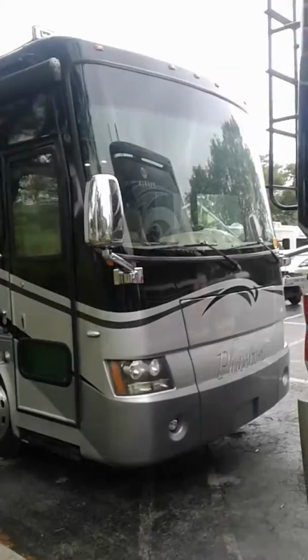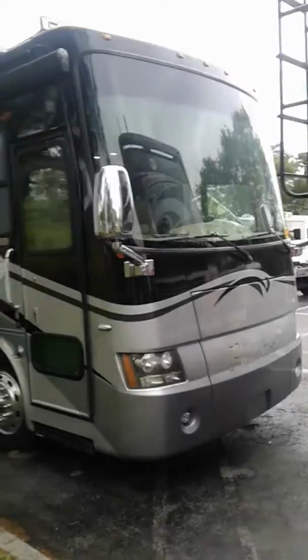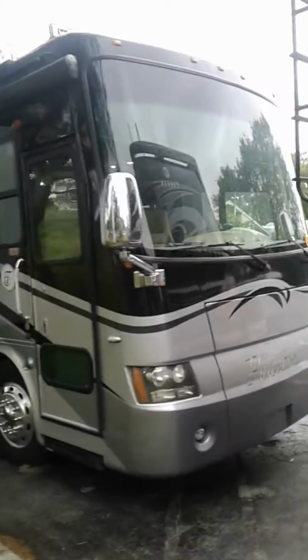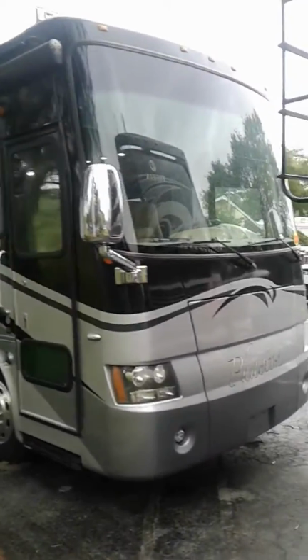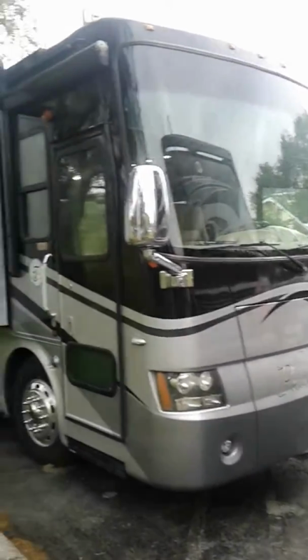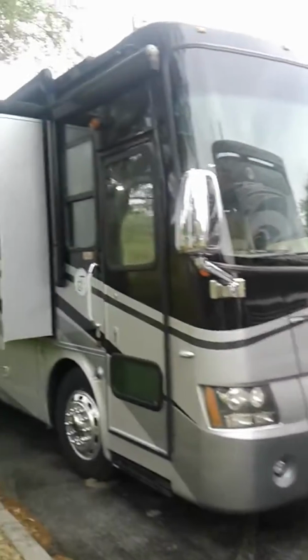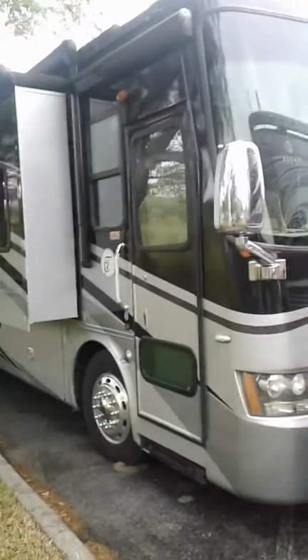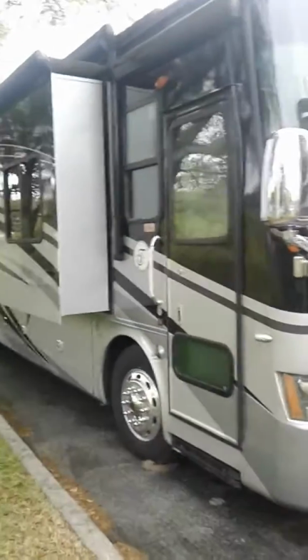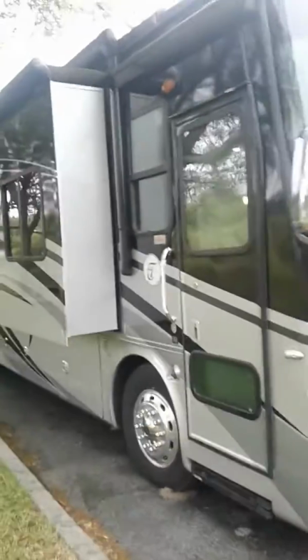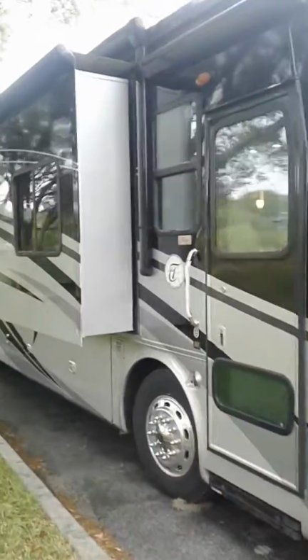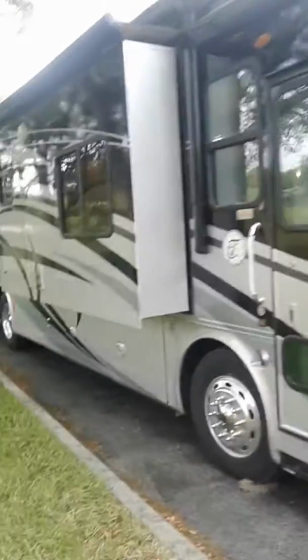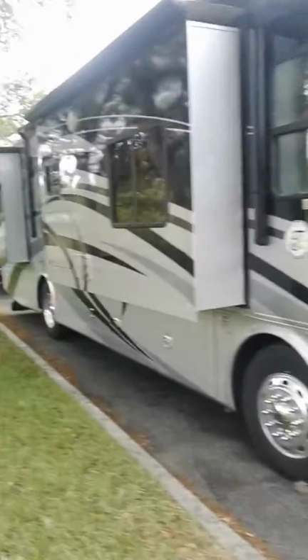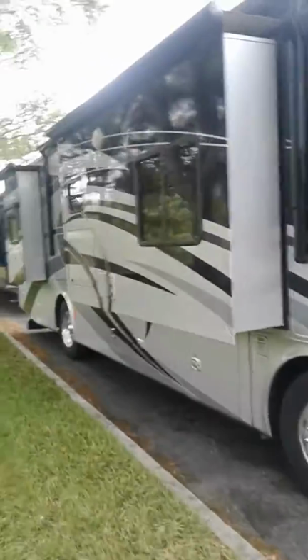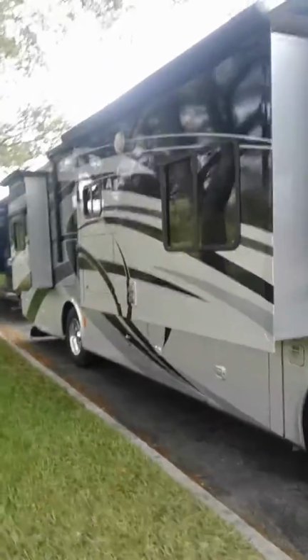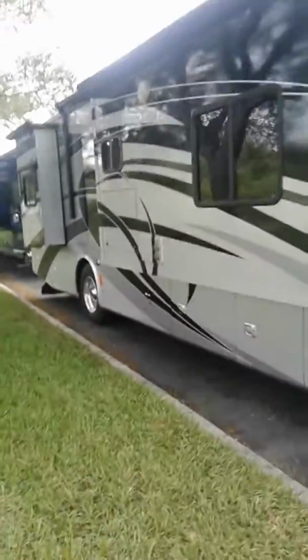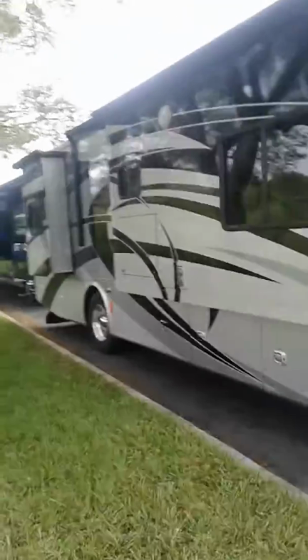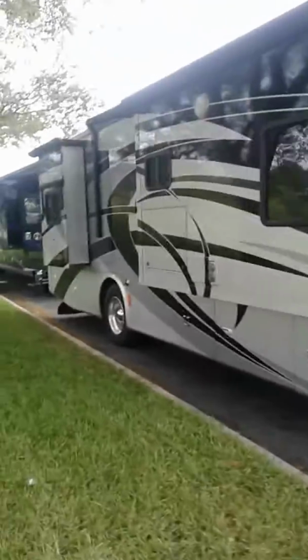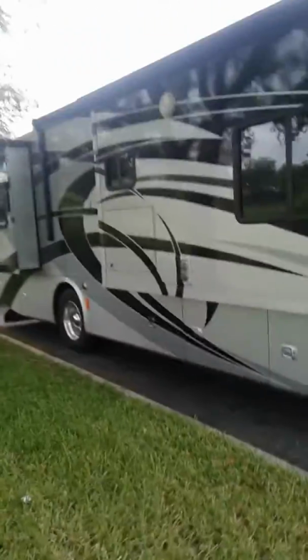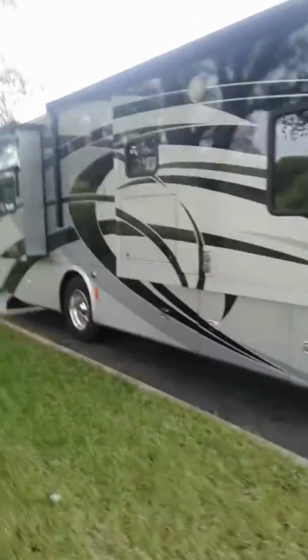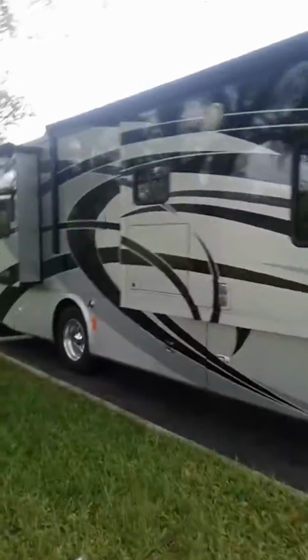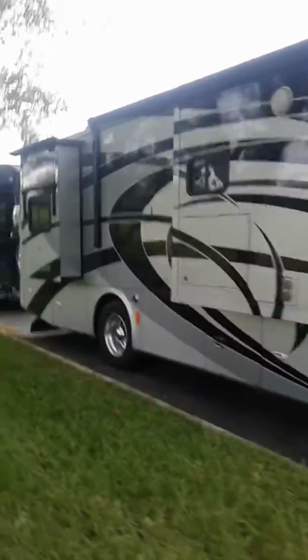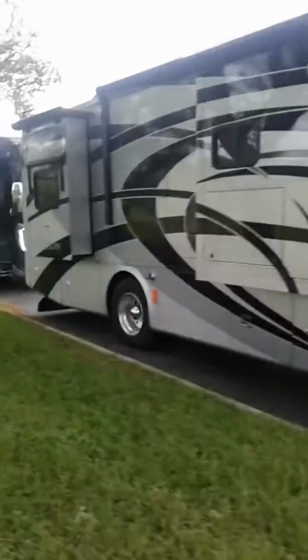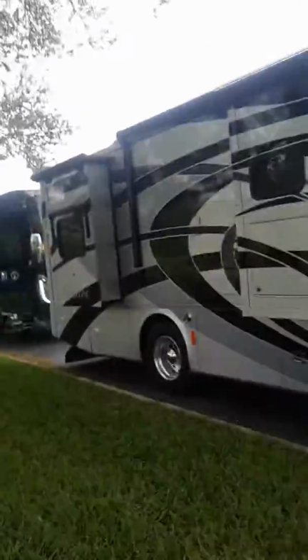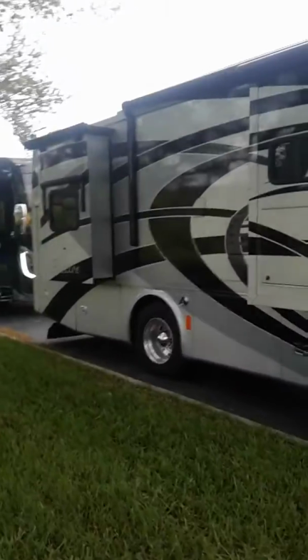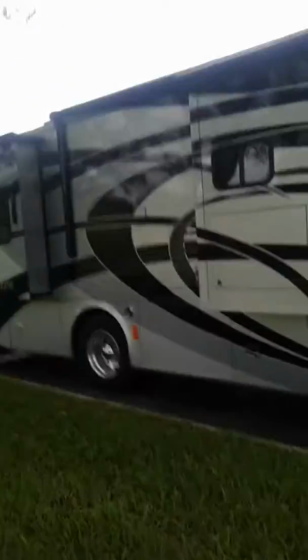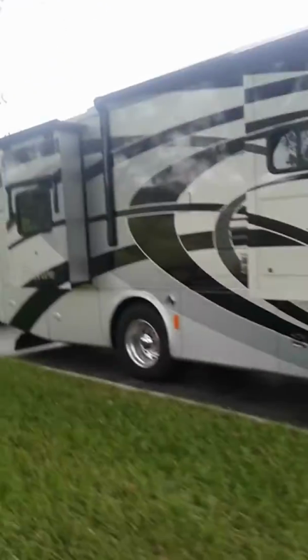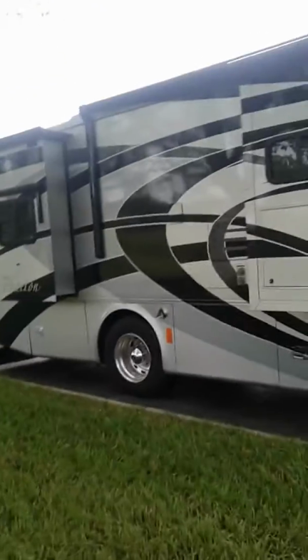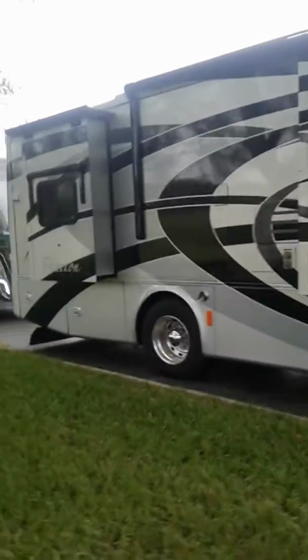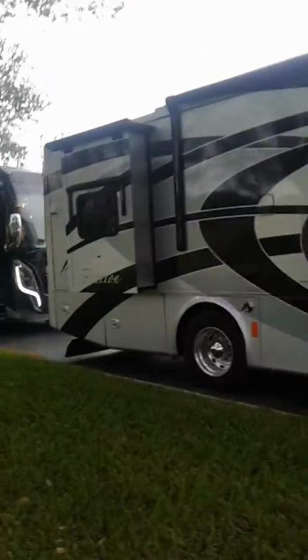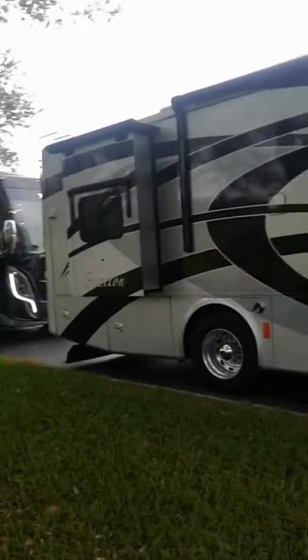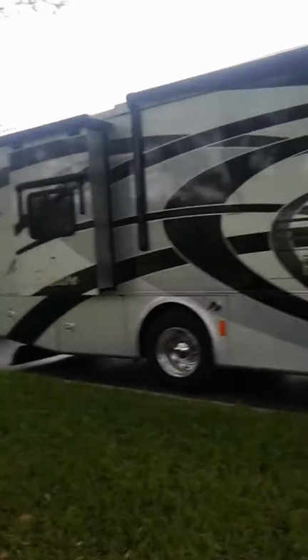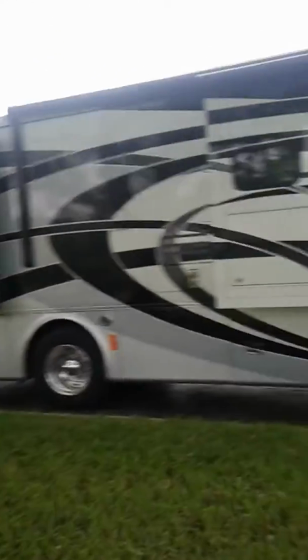This is a 2008 Tiffin Phaeton 36 QSH. It's got 51,000 miles on it, outside entertainment, a large awning on the outside, four slides, and all slide toppers.